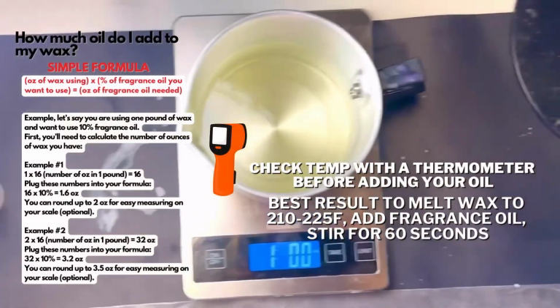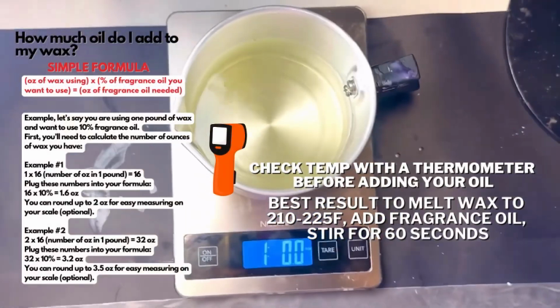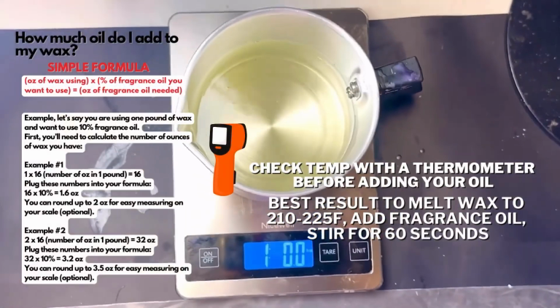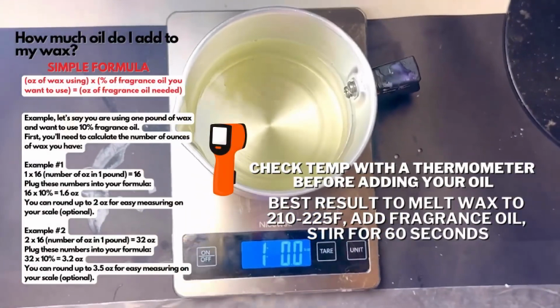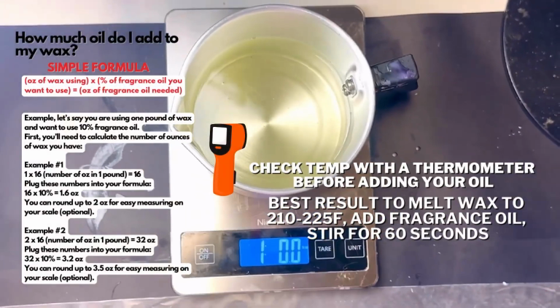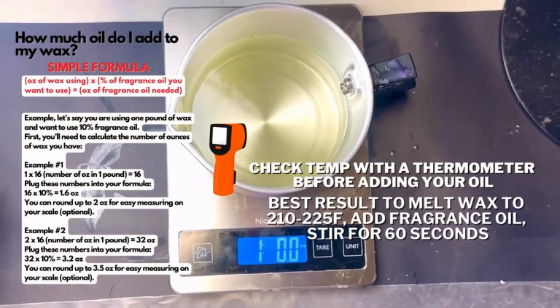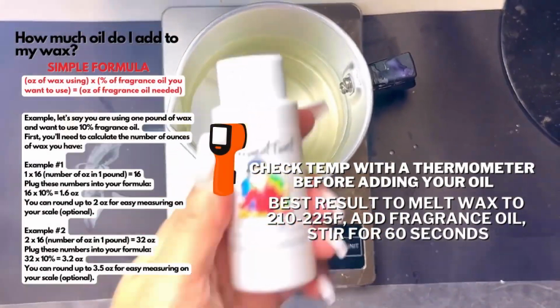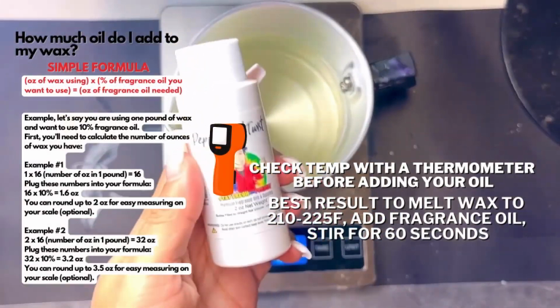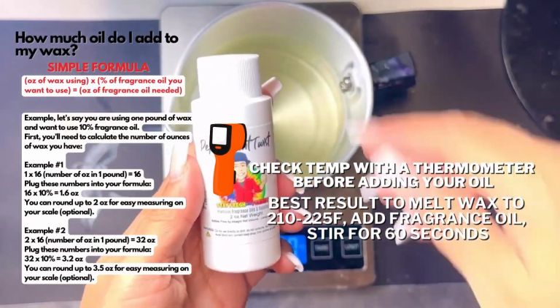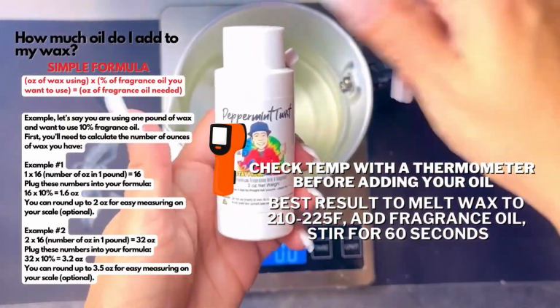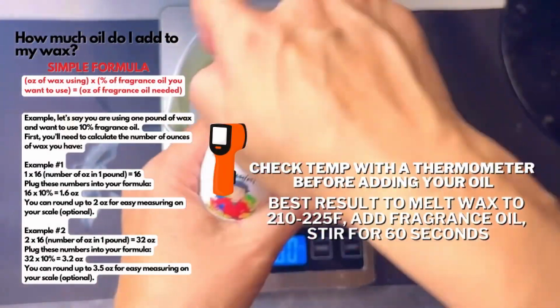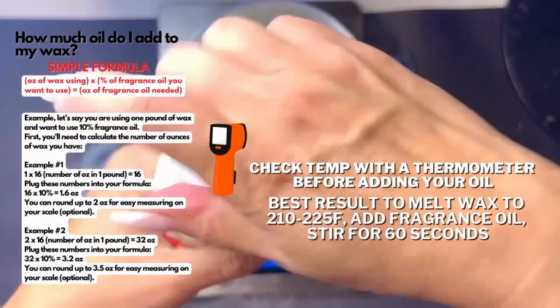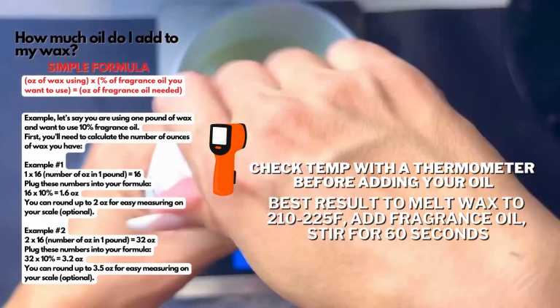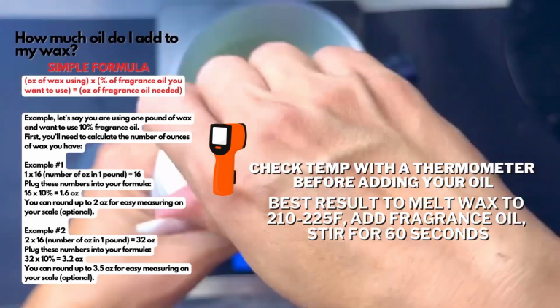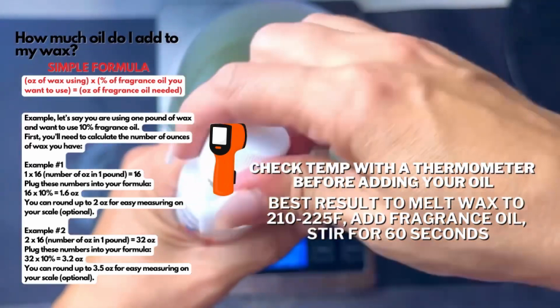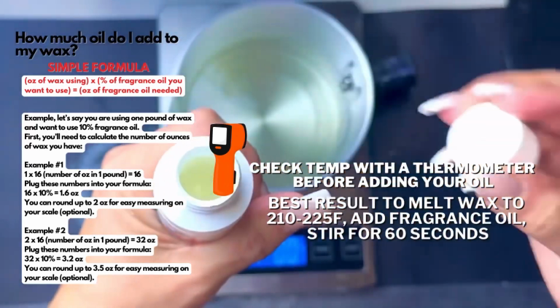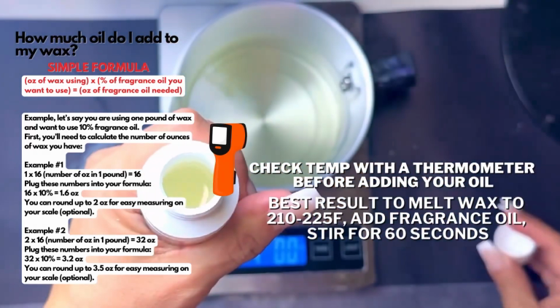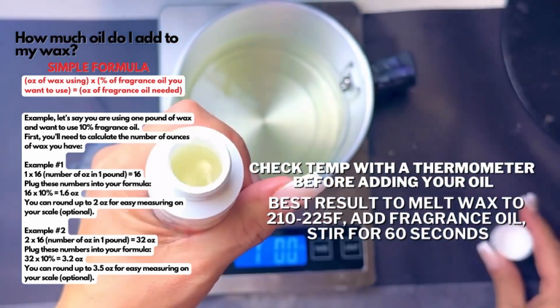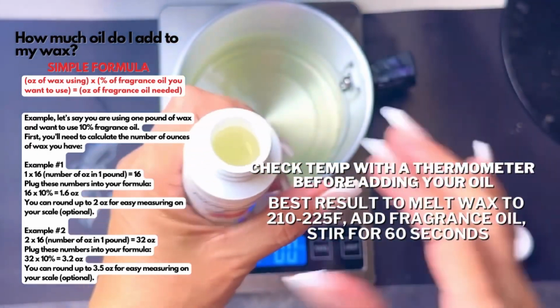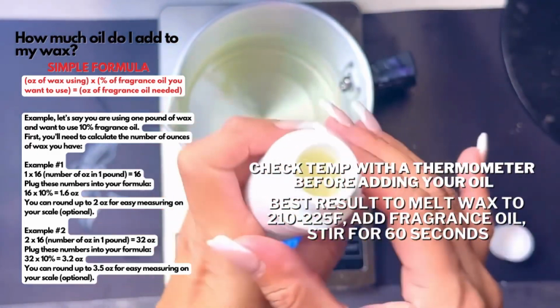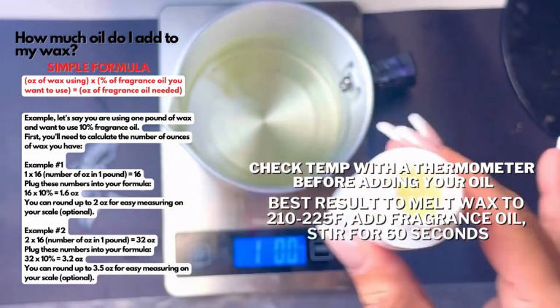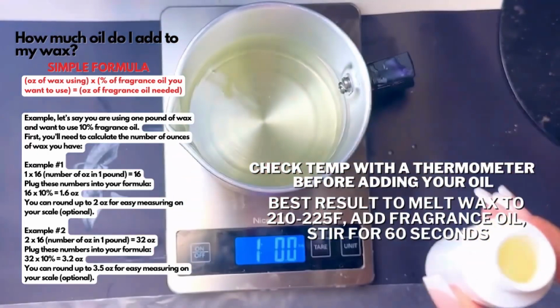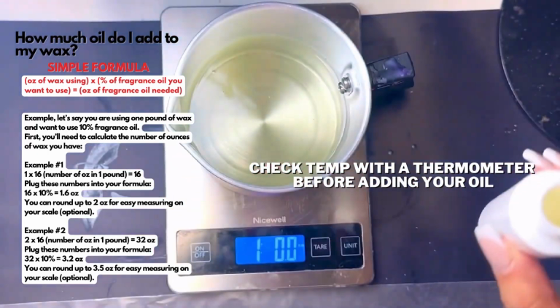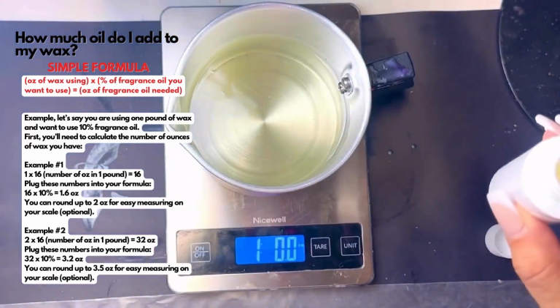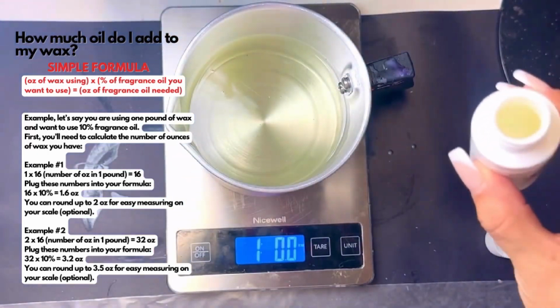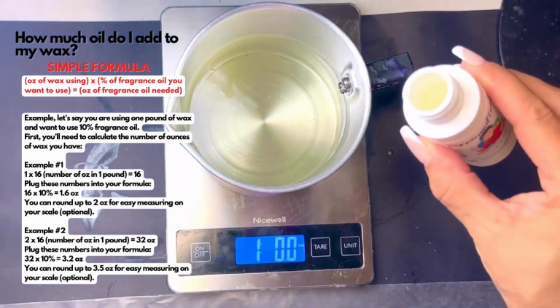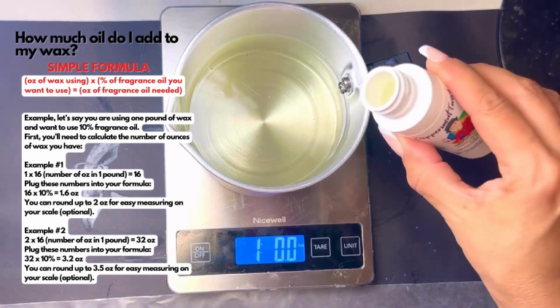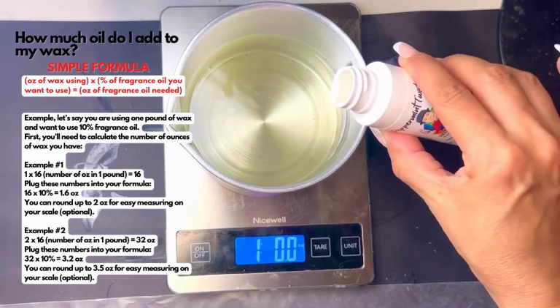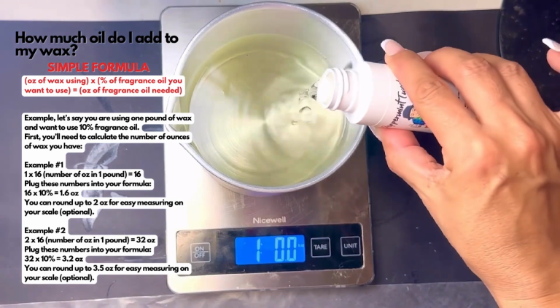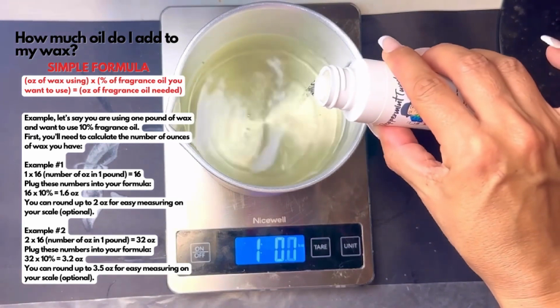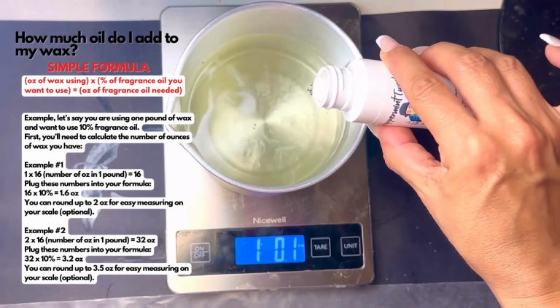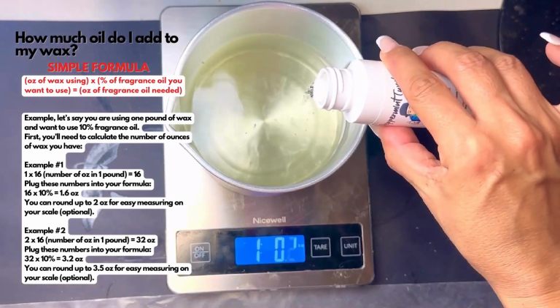Always check your temperature first with your thermometer before adding your oil. For best results, melt your wax from 210 to 225 degrees. That way it helps the fragrance oil bind to your wax.